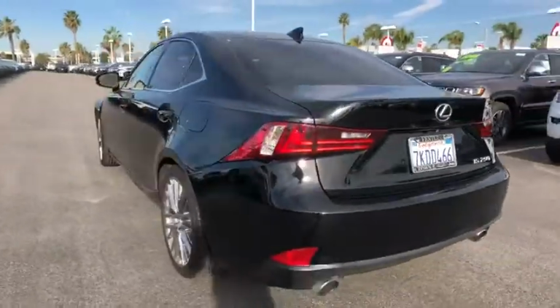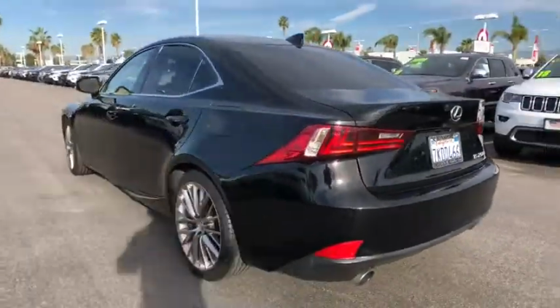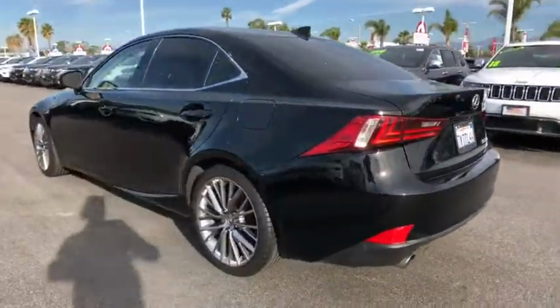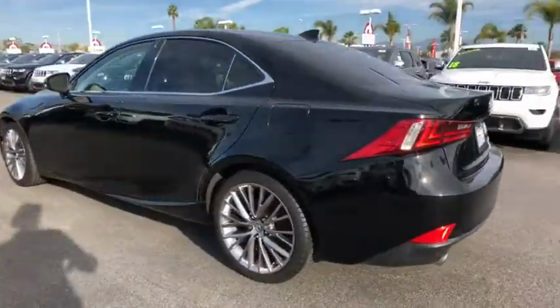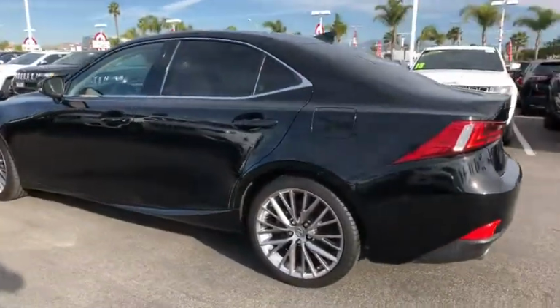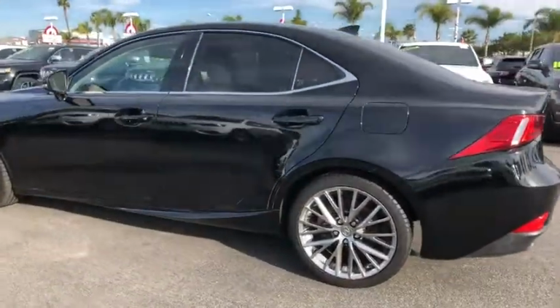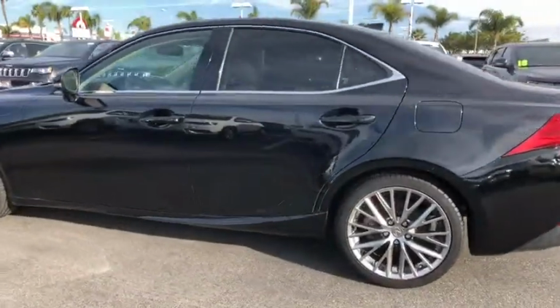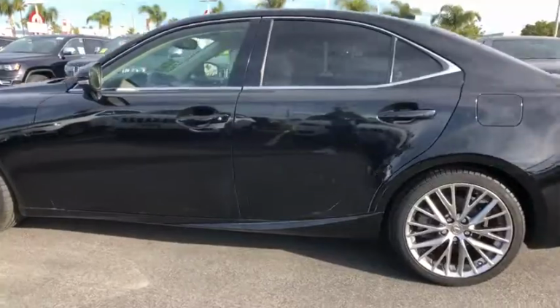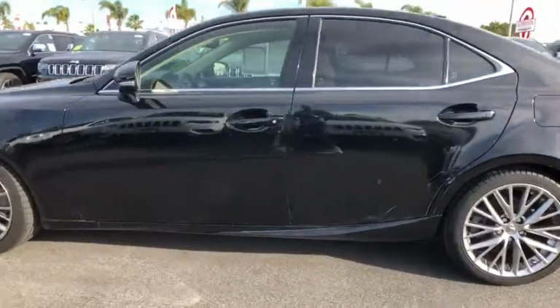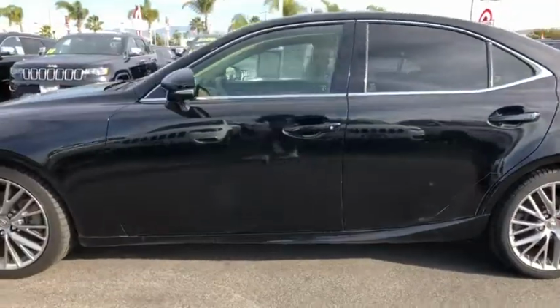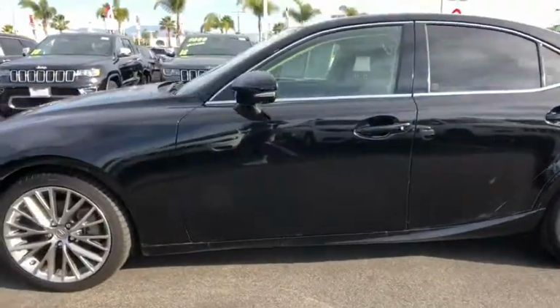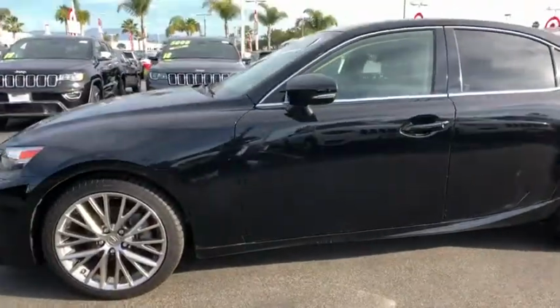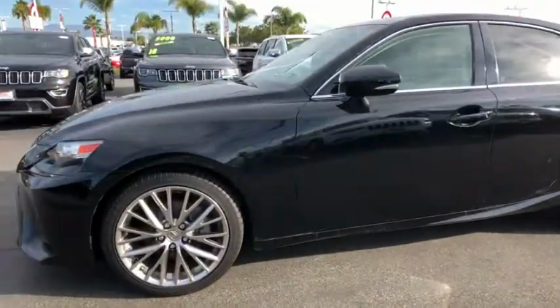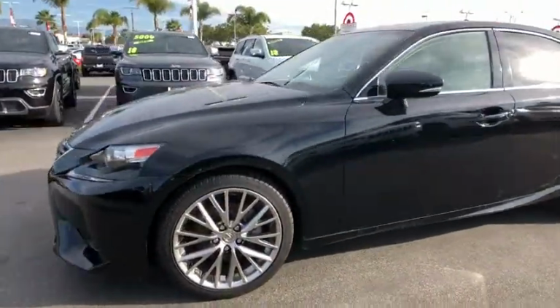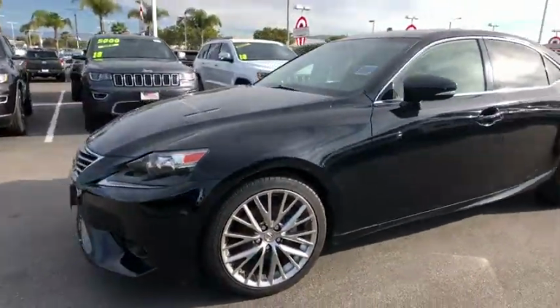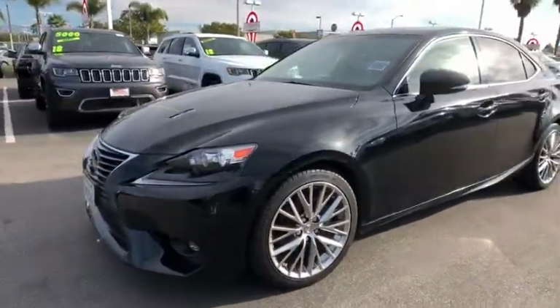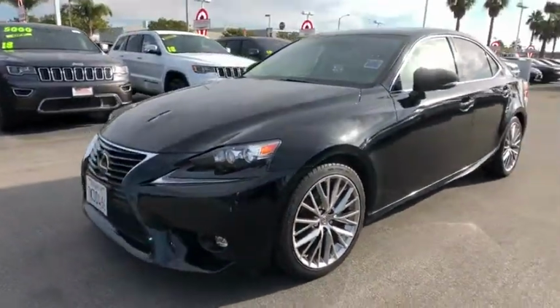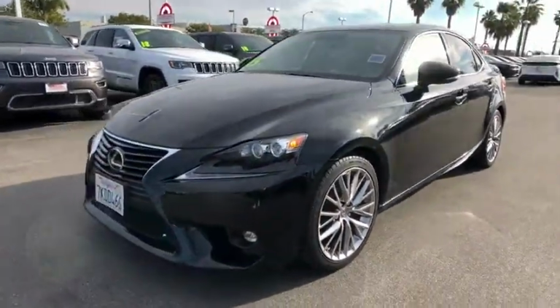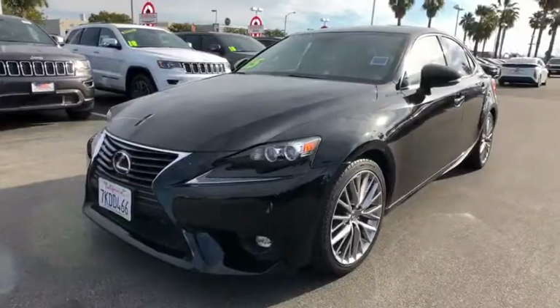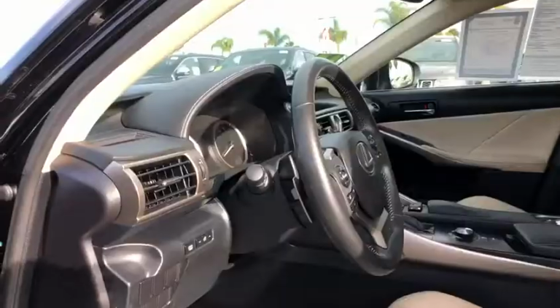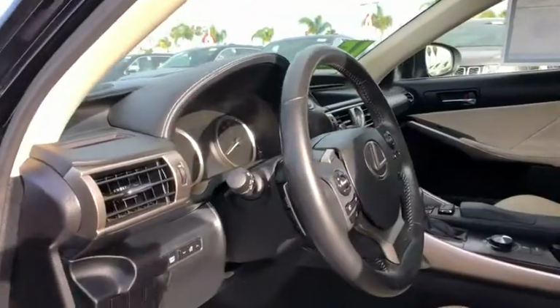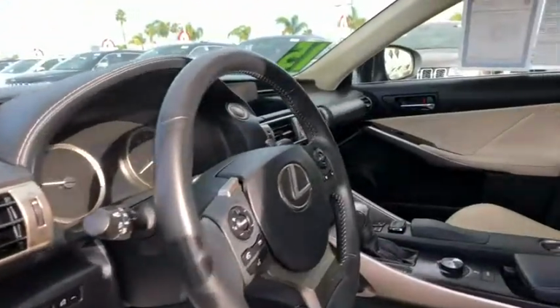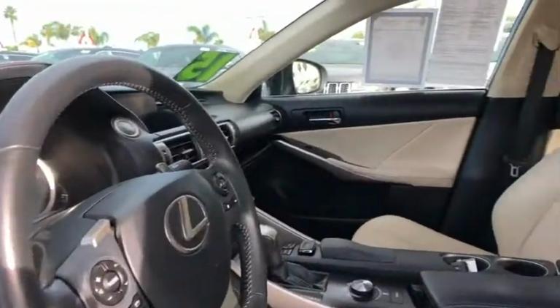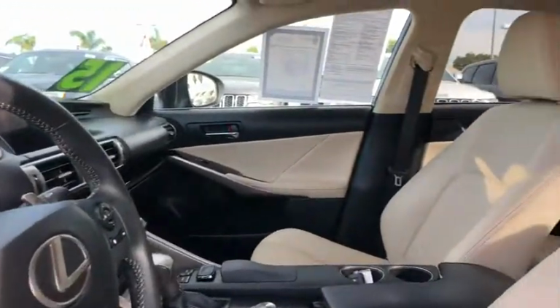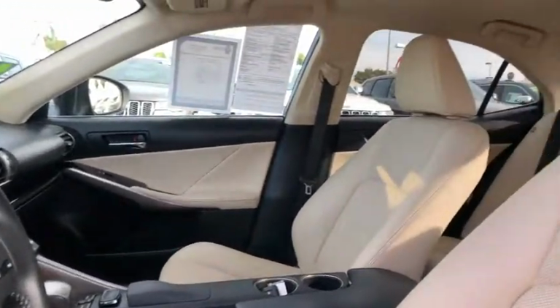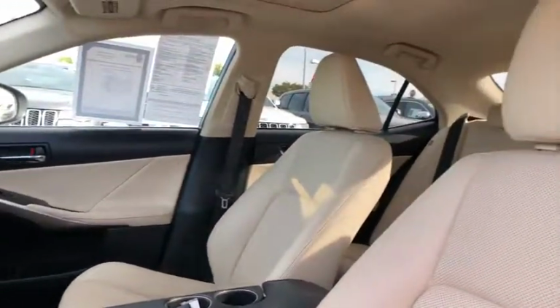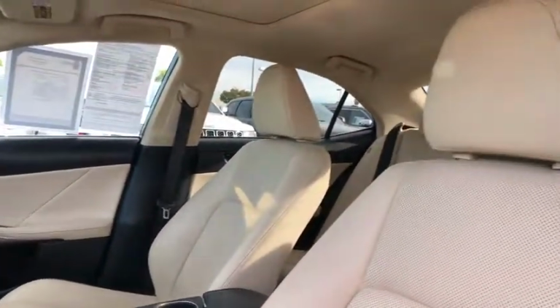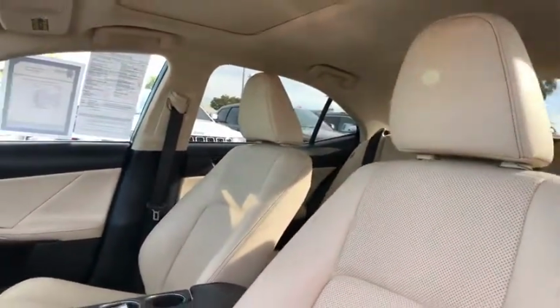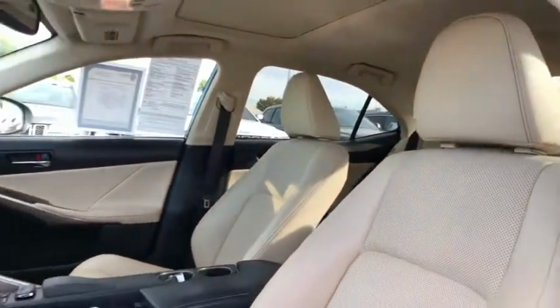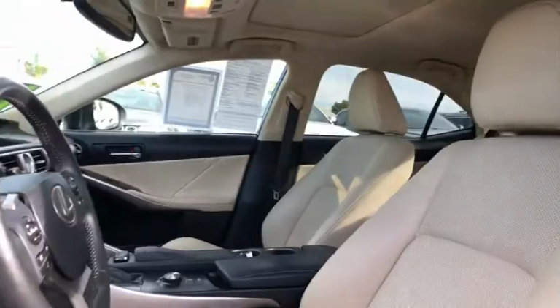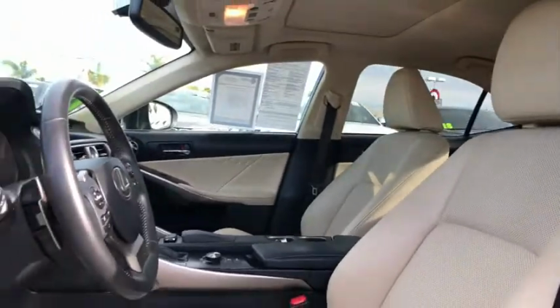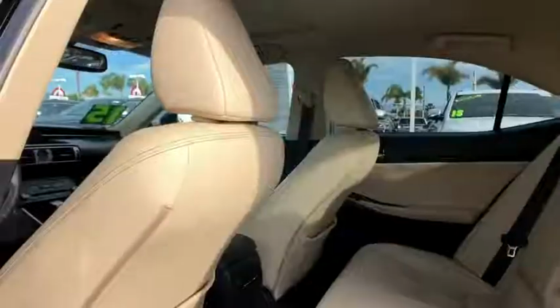Here are some of this vehicle's great options: power passenger seat, traction control, steering wheel audio controls, keyless entry, stability control, anti-lock braking system, leather-wrapped steering wheel, Bluetooth, power steering, and adjustable steering wheel.